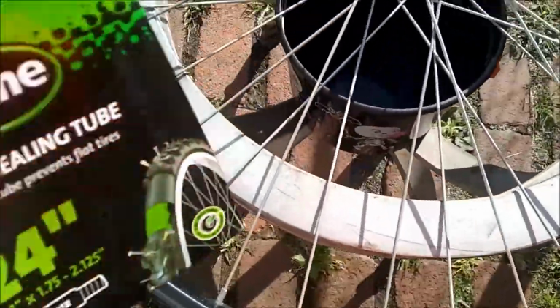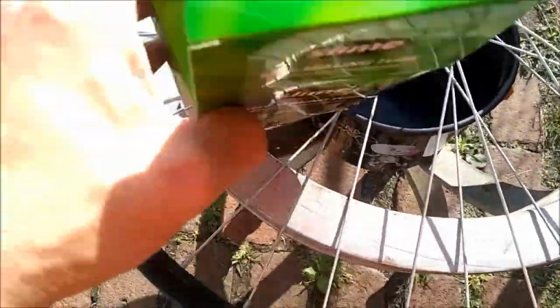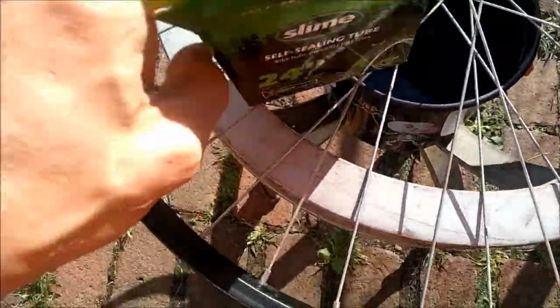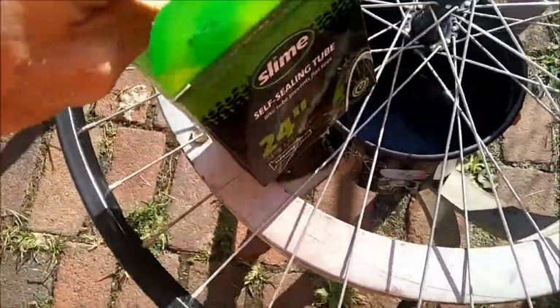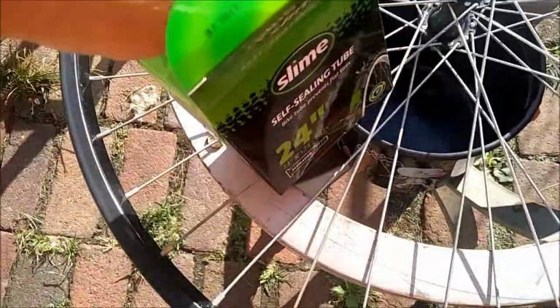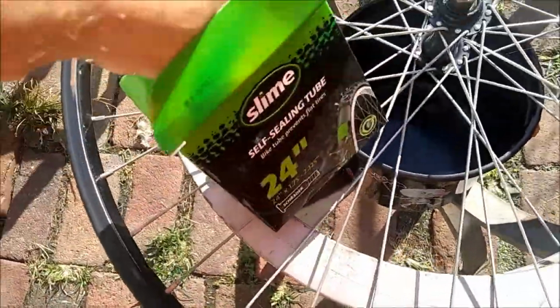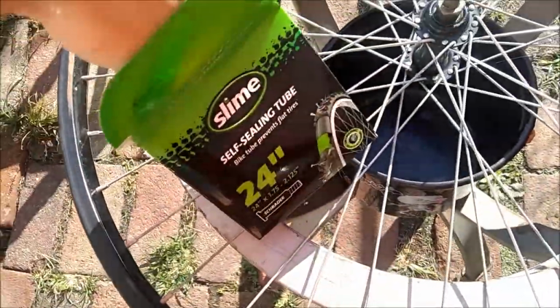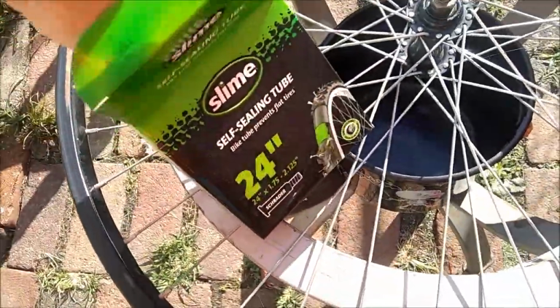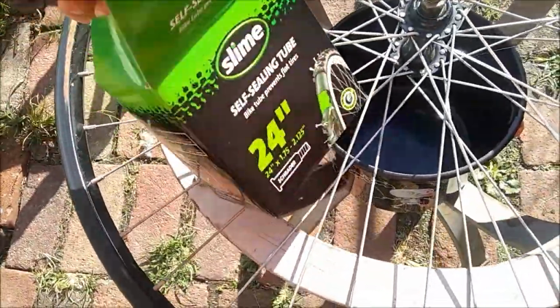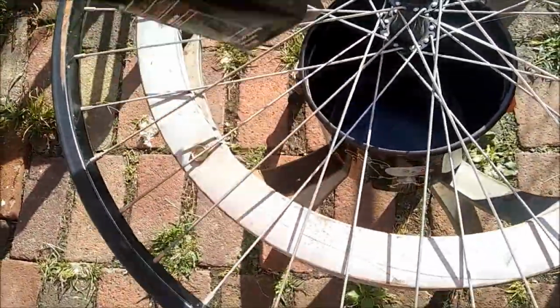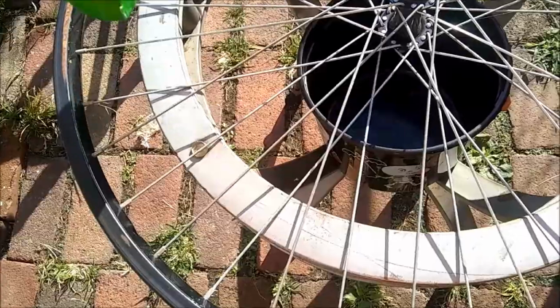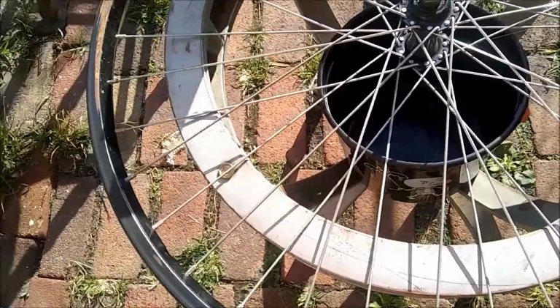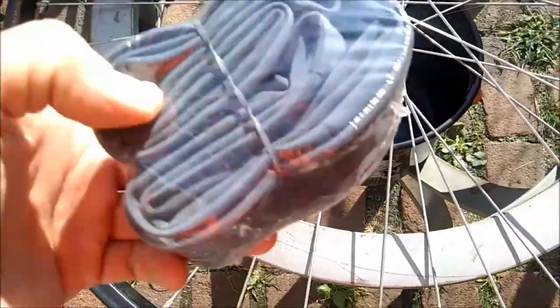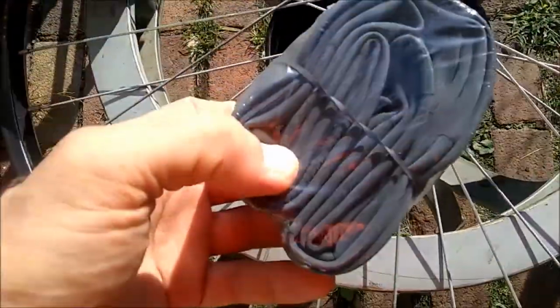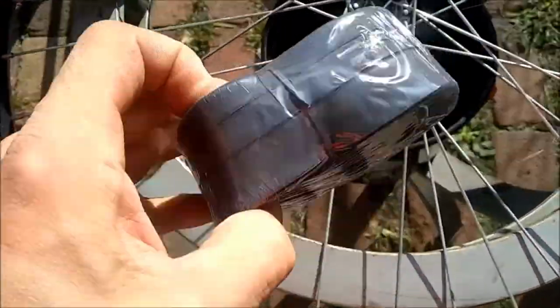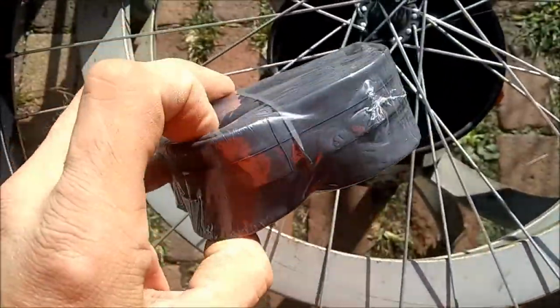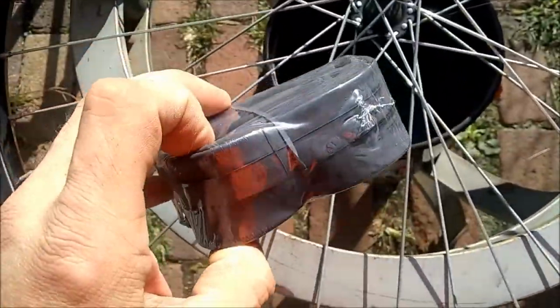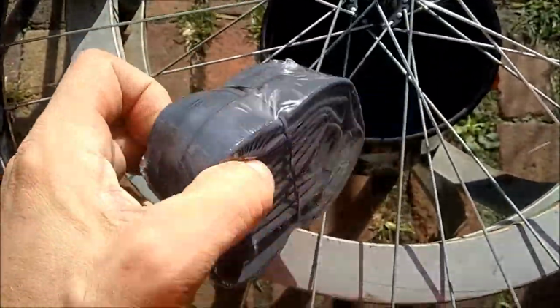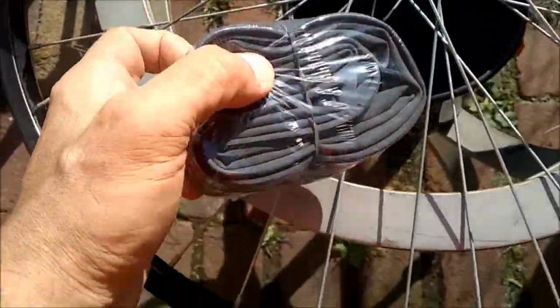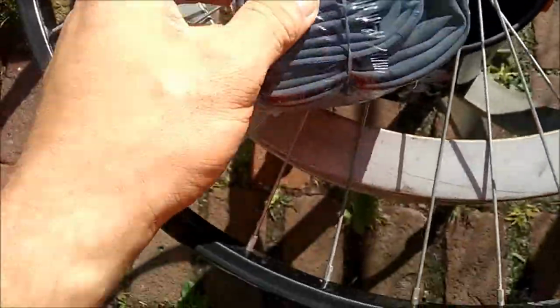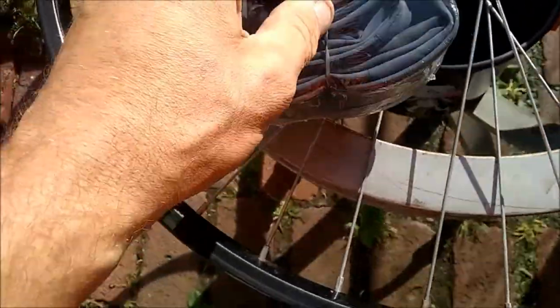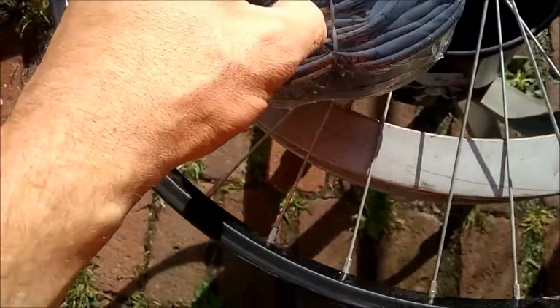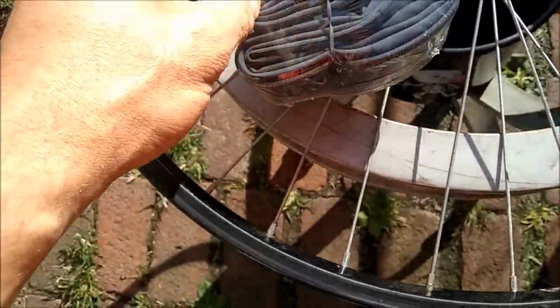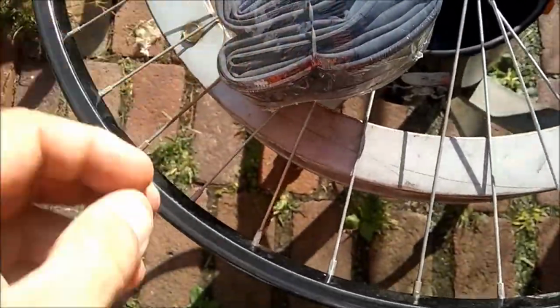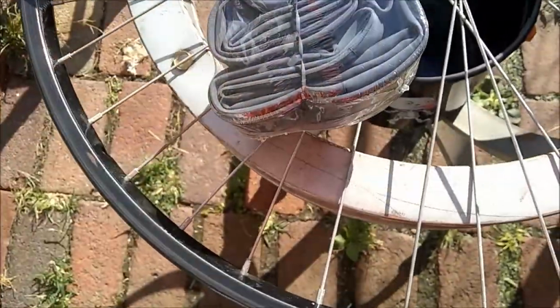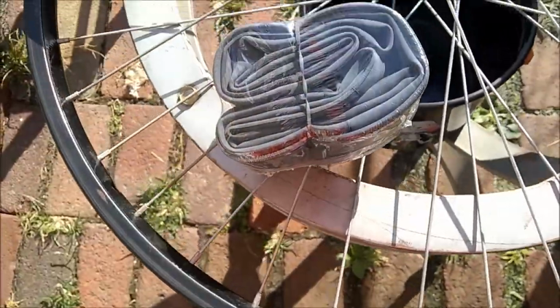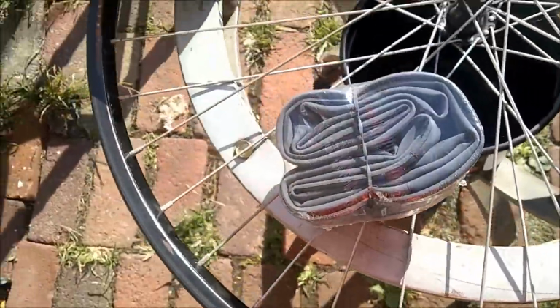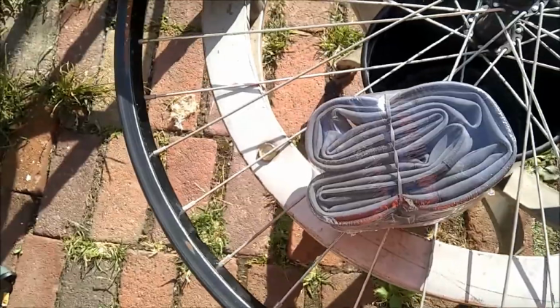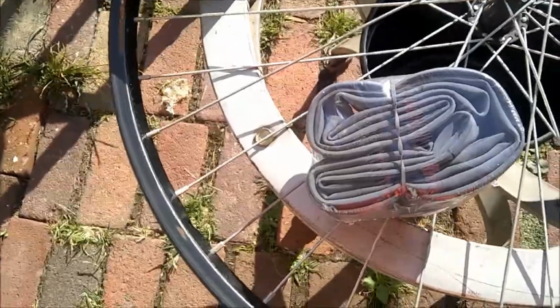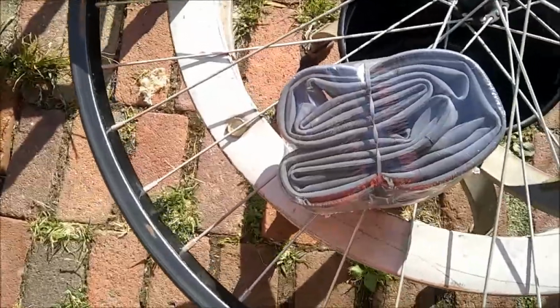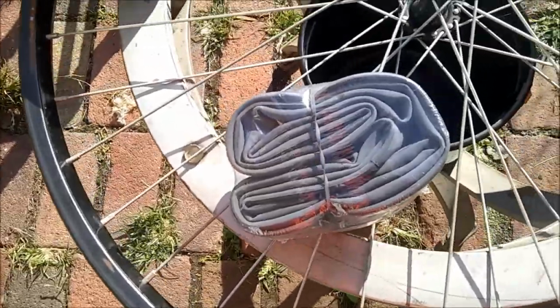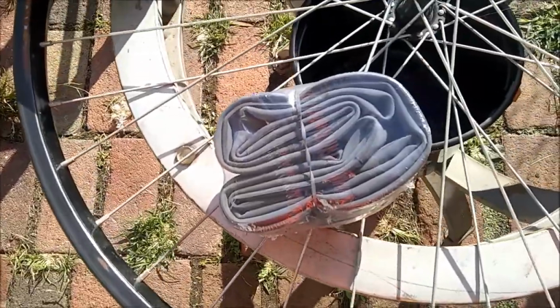It's supposed to be a self-sealing tube. Looks pretty nice. We'll take it apart and pump it up a little bit and get it on the rim.